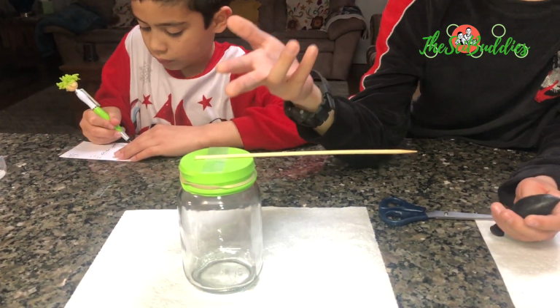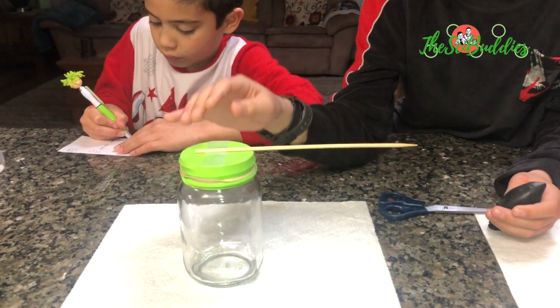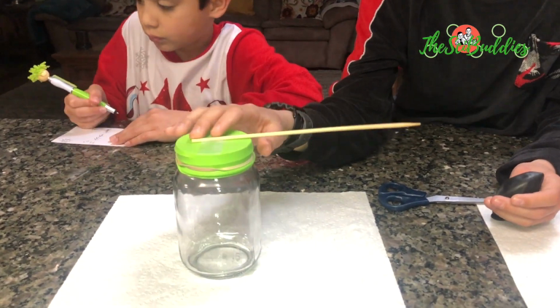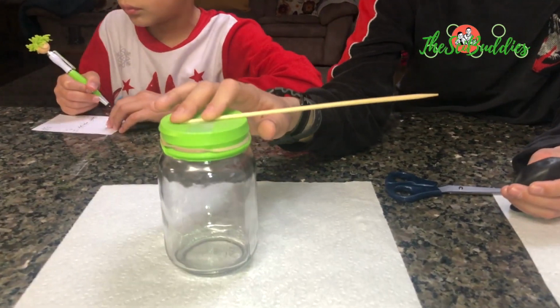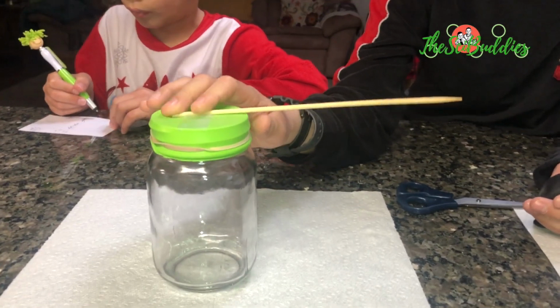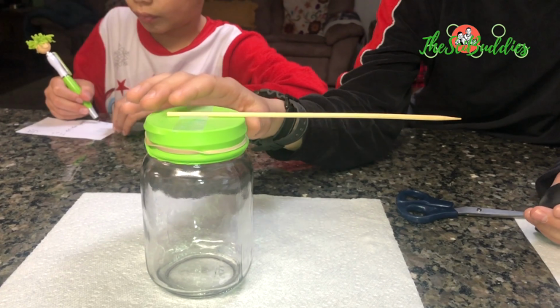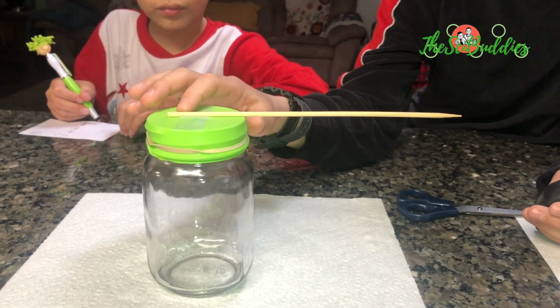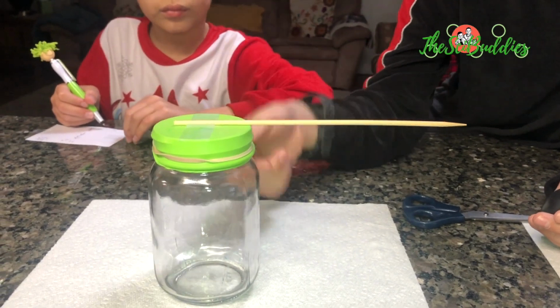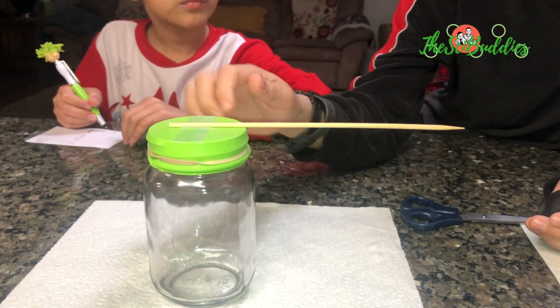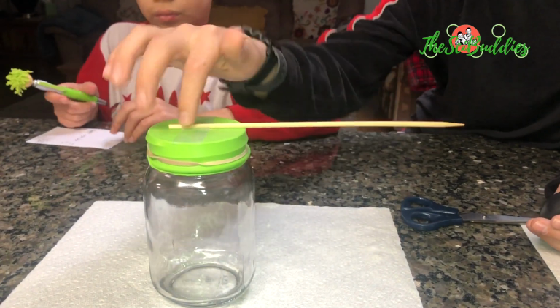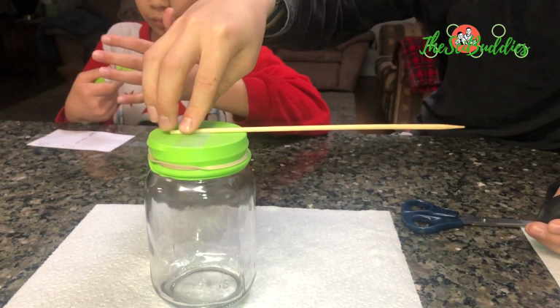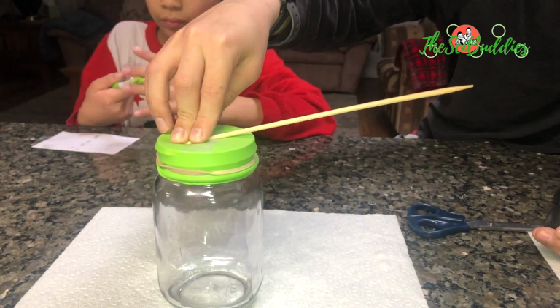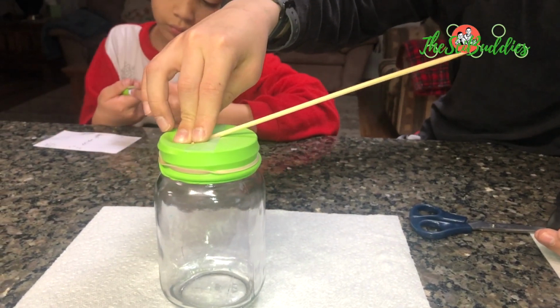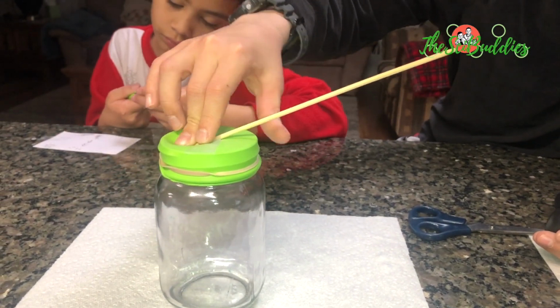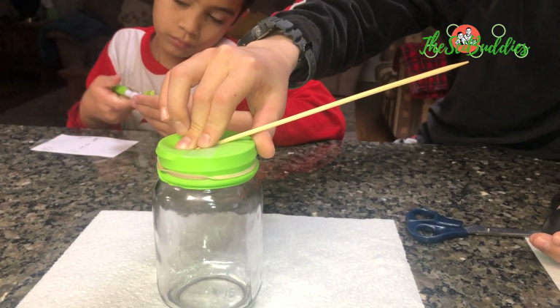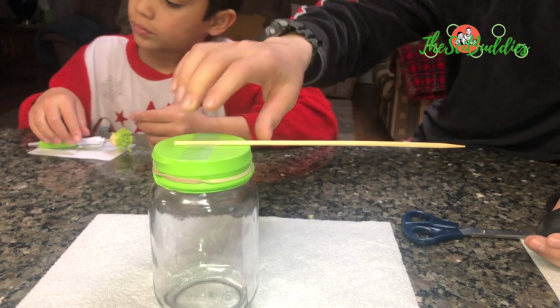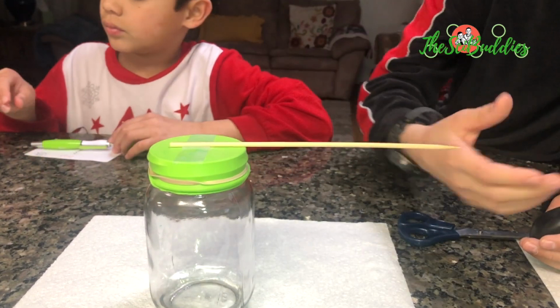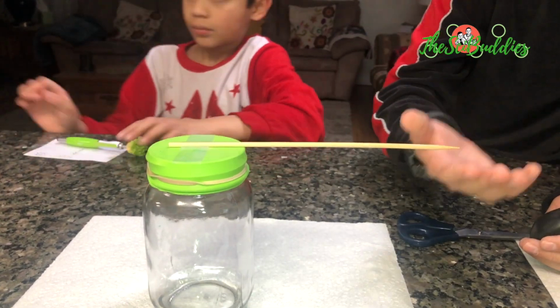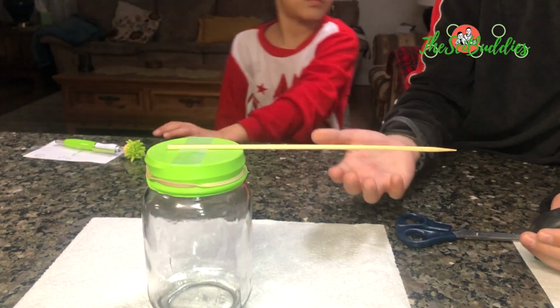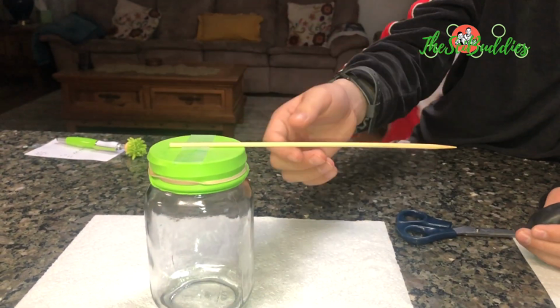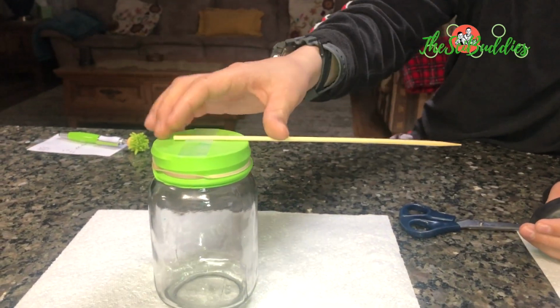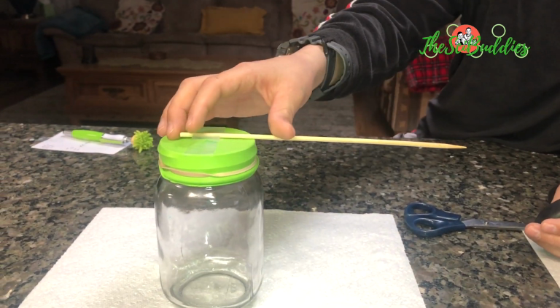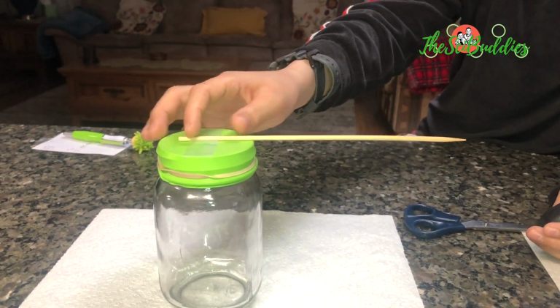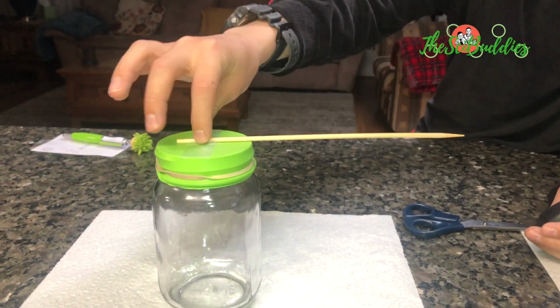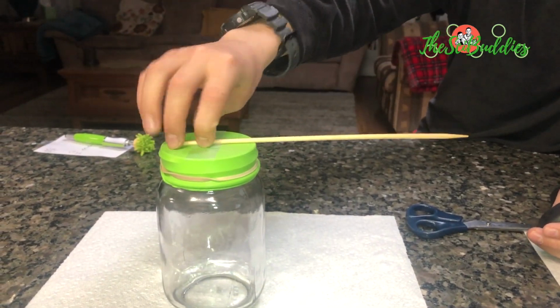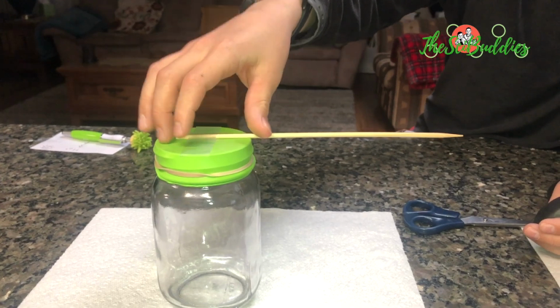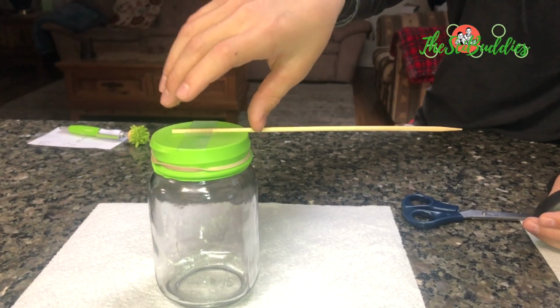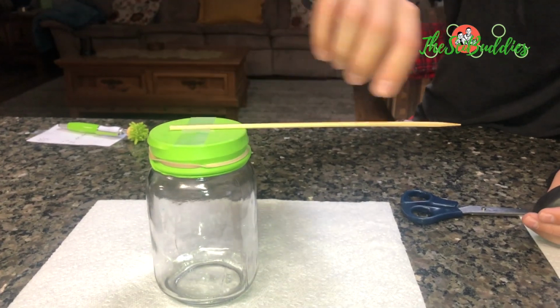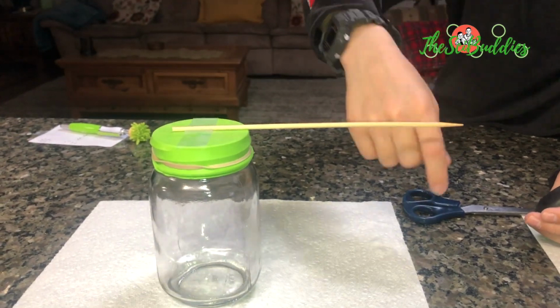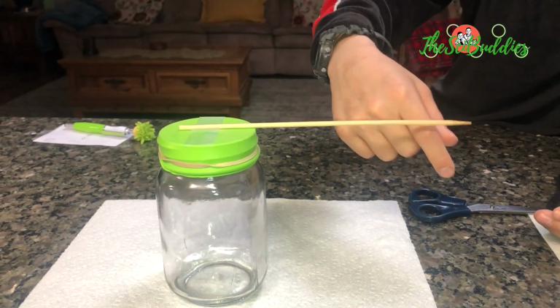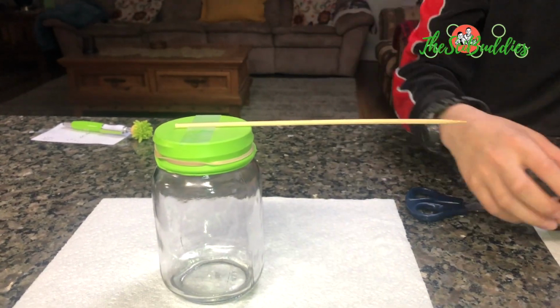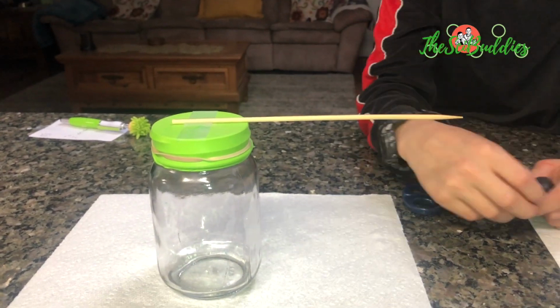If it's high pressure it's gonna go down, and this is gonna point up to say it's sunny. If it's low pressure, this is gonna go up and it's gonna point down to say it's cold.